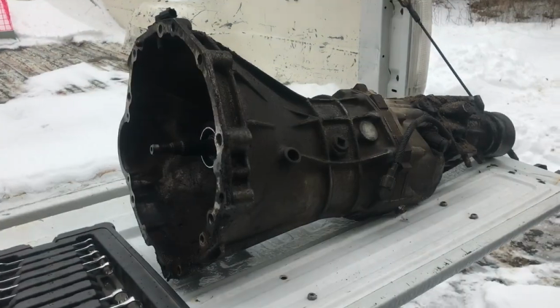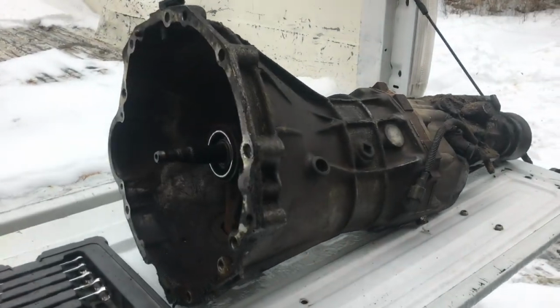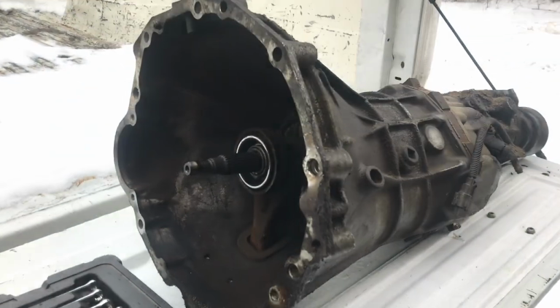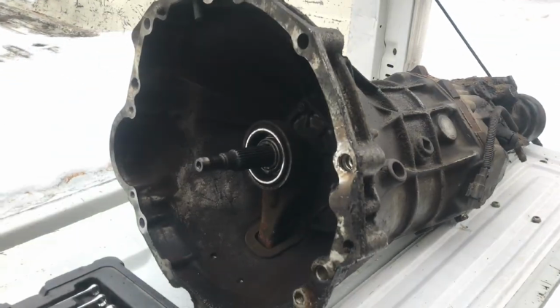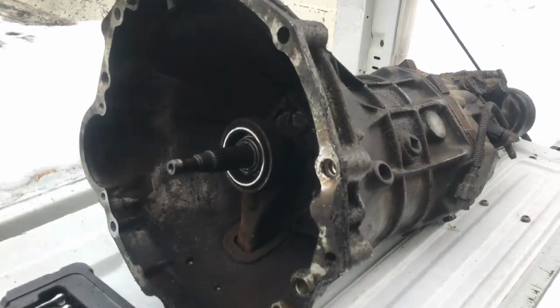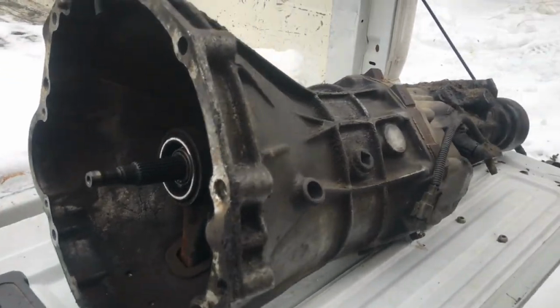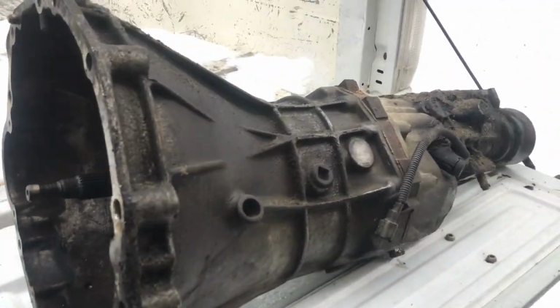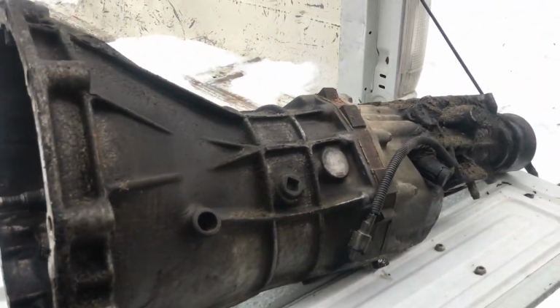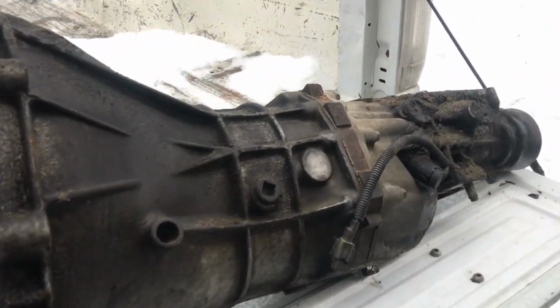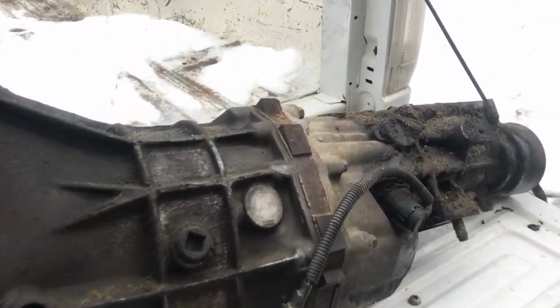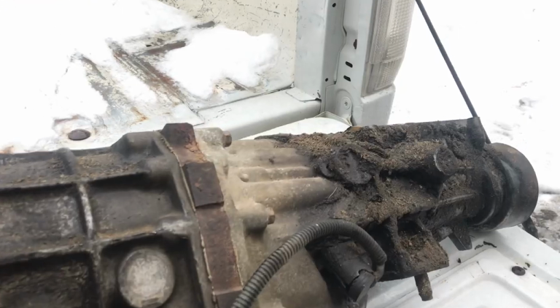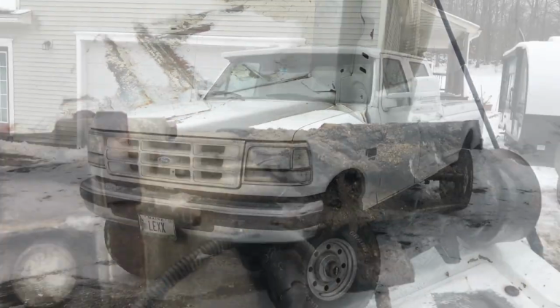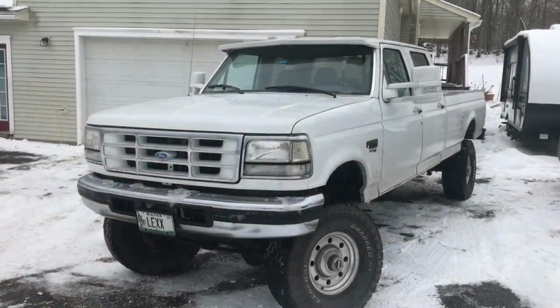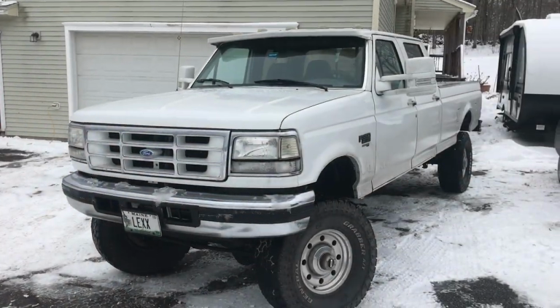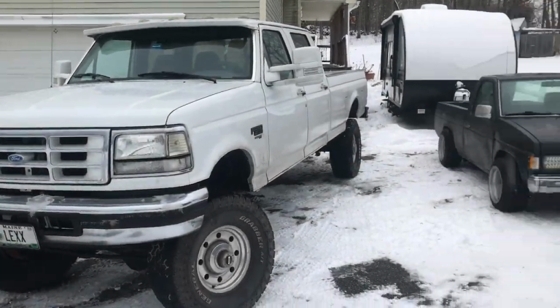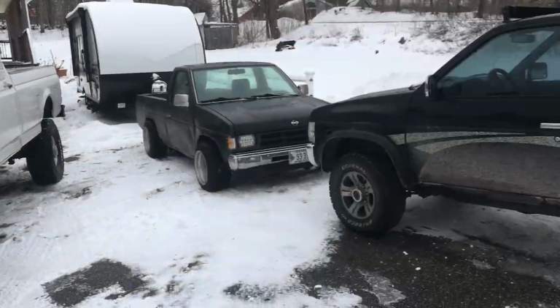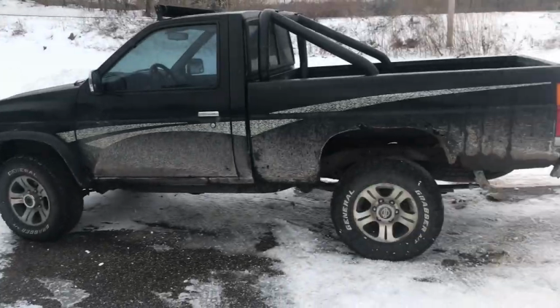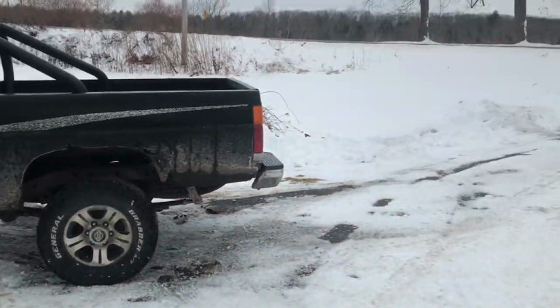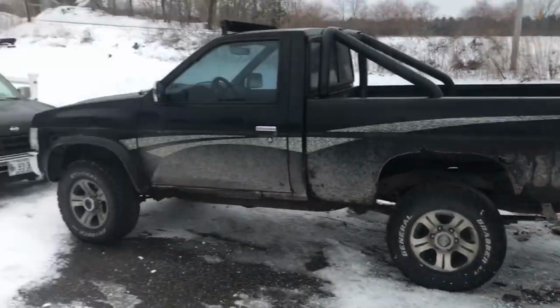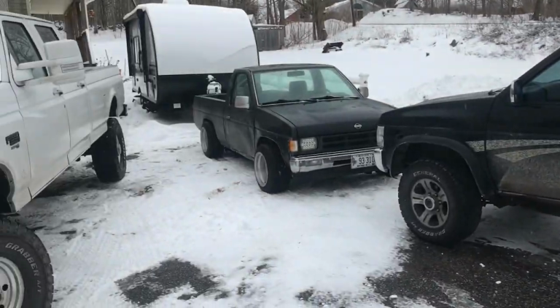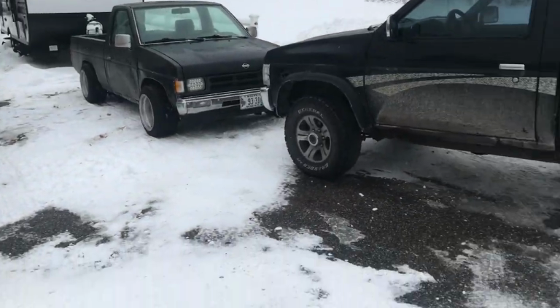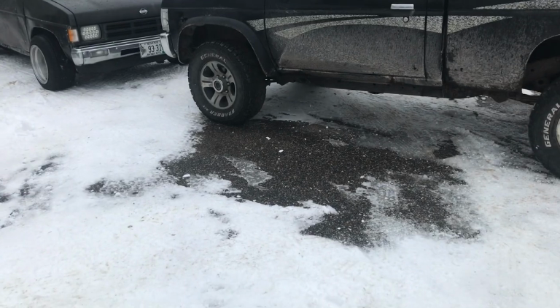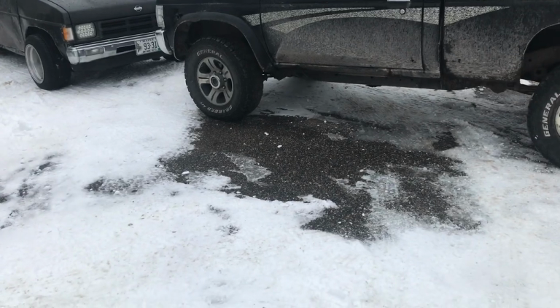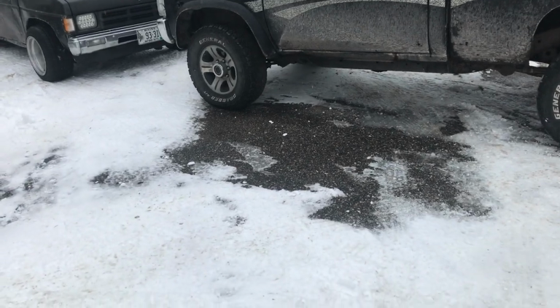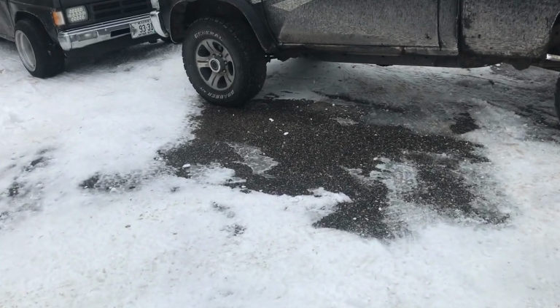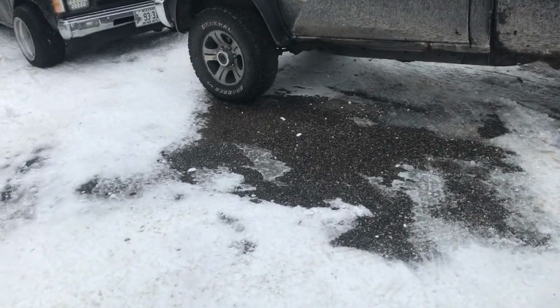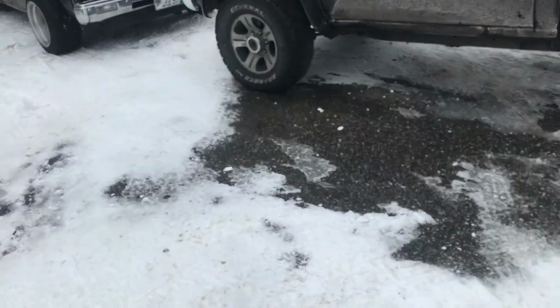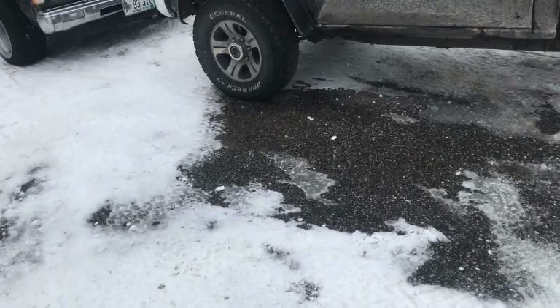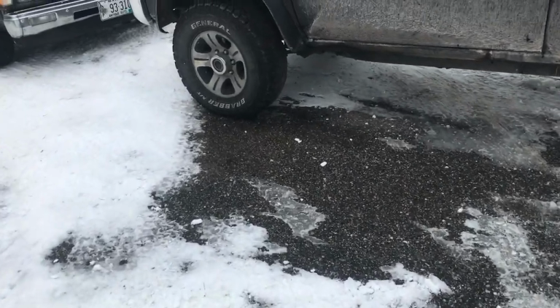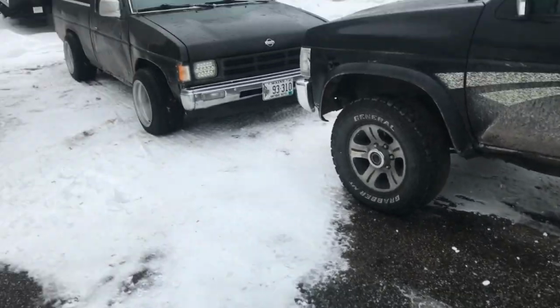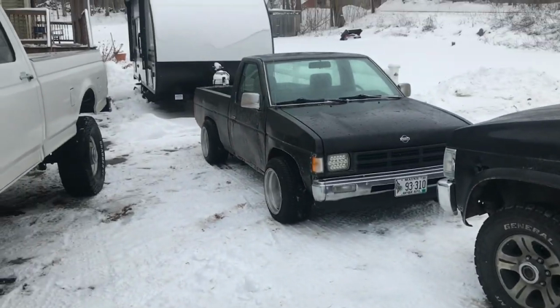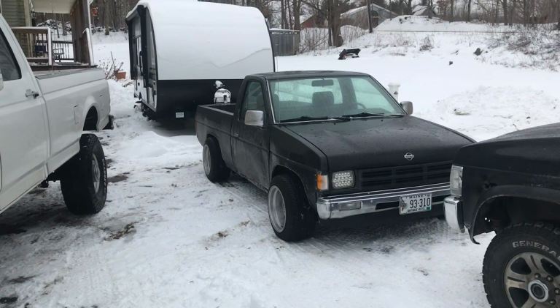There we go, boys and girls — we got the transmission out of the truck. We're going to get it ready for the drive back. We just got home. We're going to back the four-wheel drive up and put the two-wheel drive on this patch of tar on a blanket to pull the transmission right out.